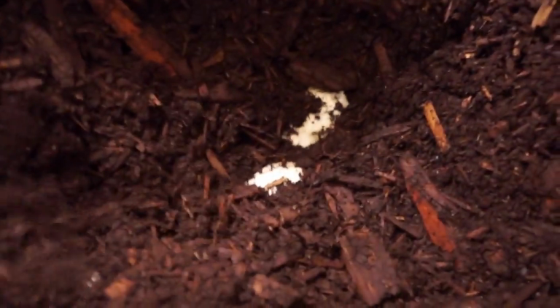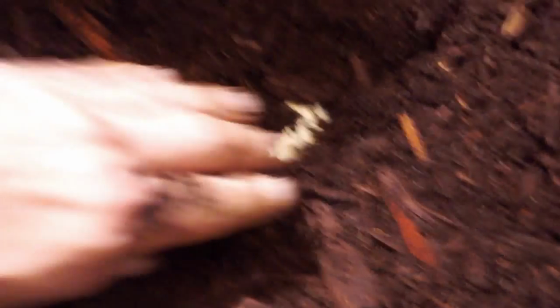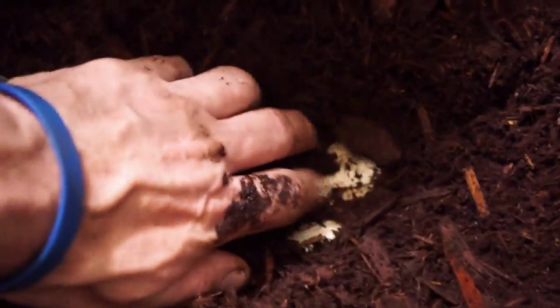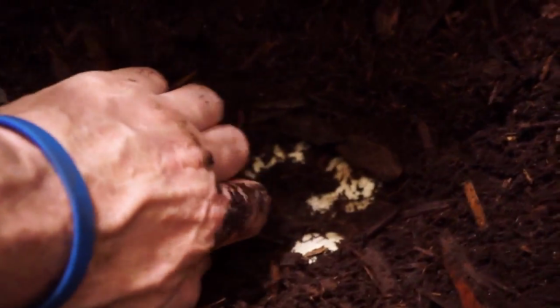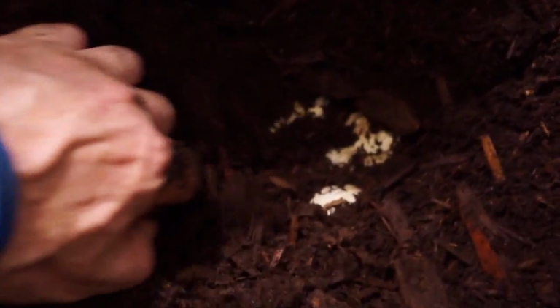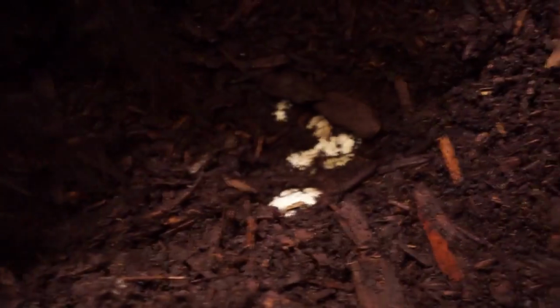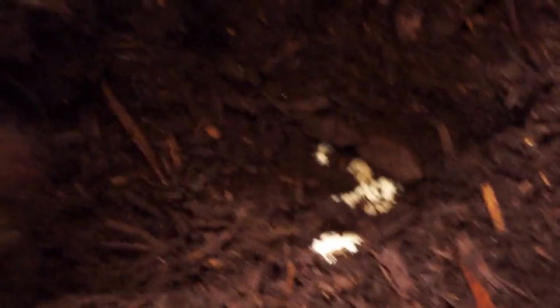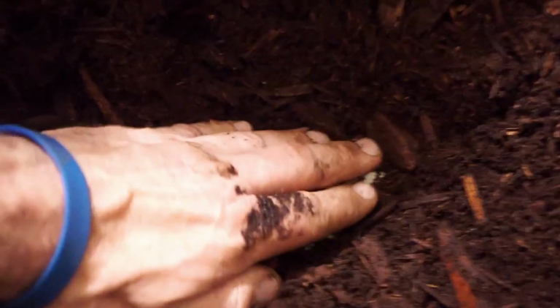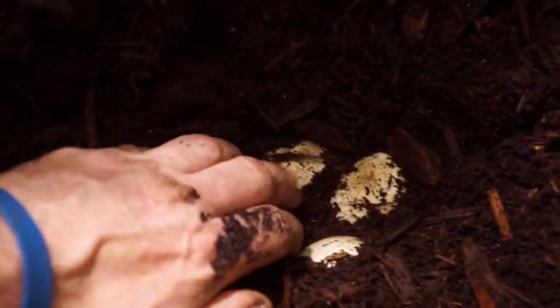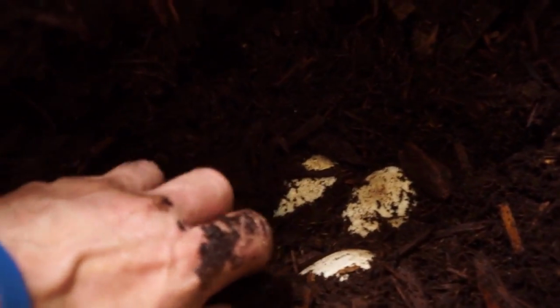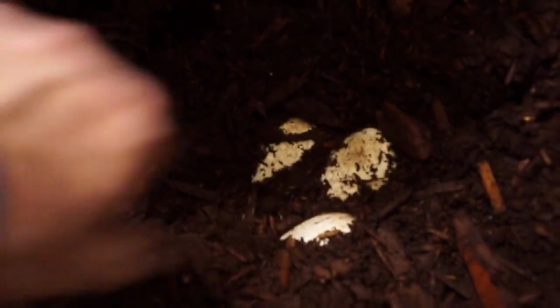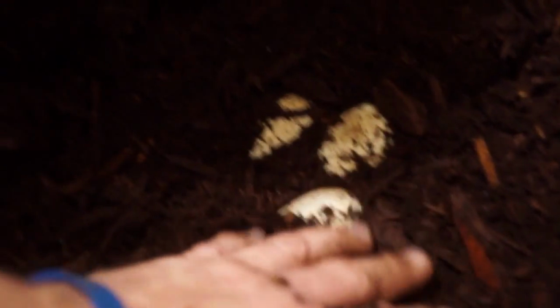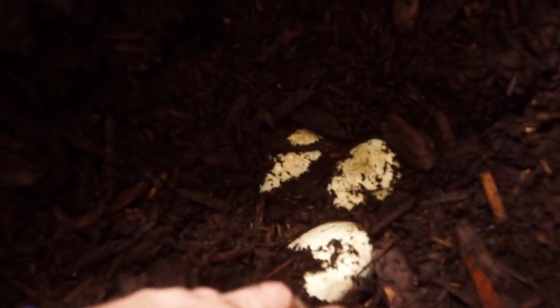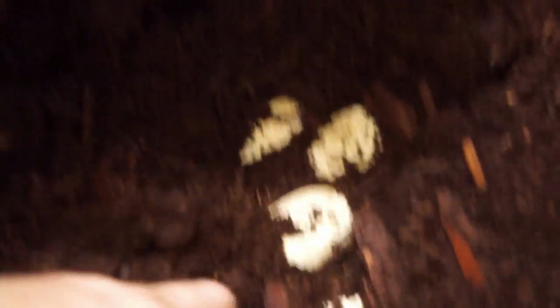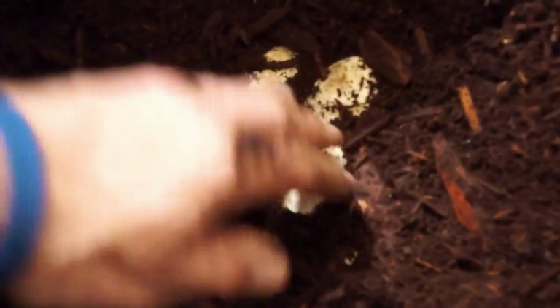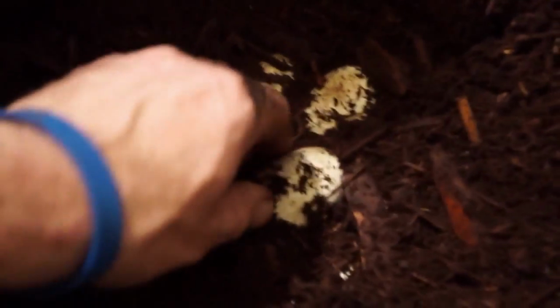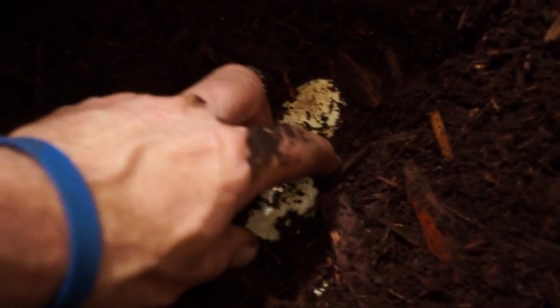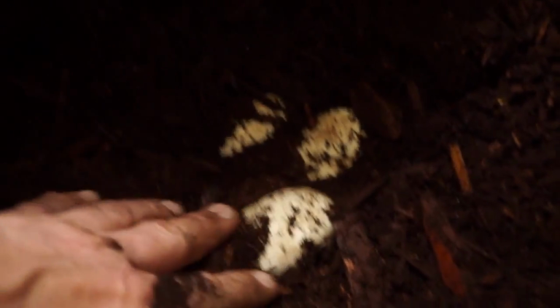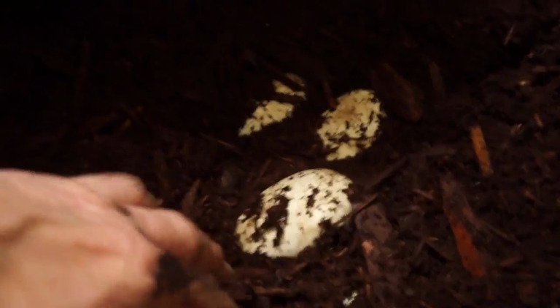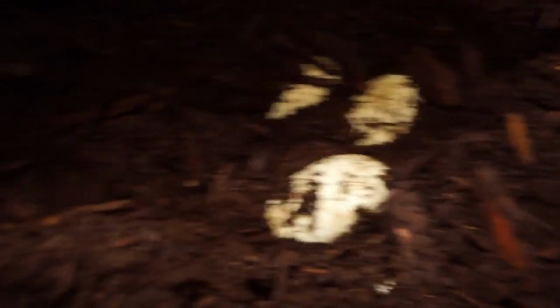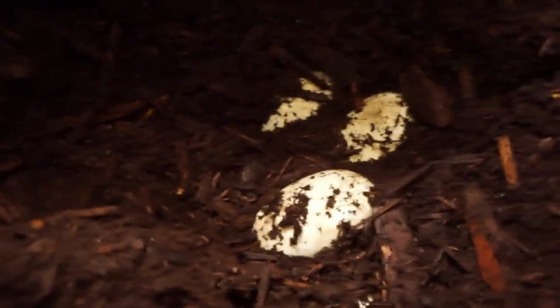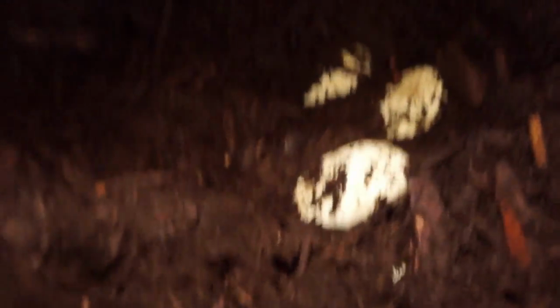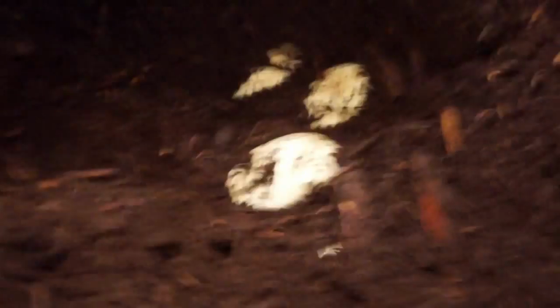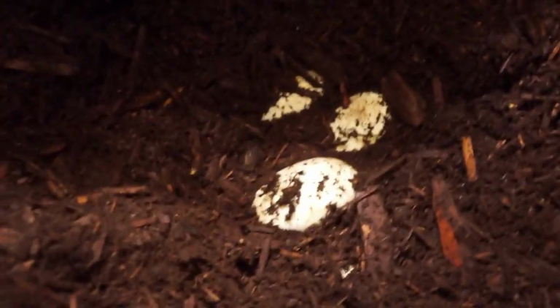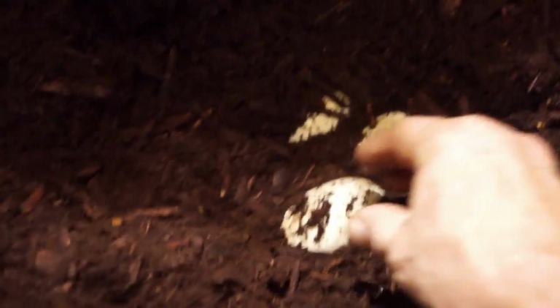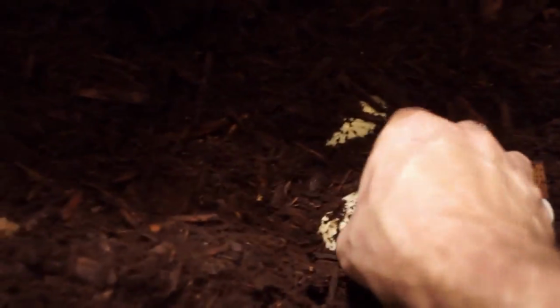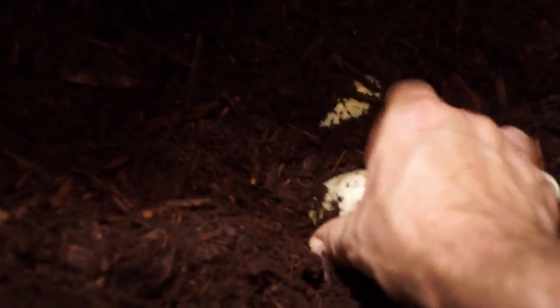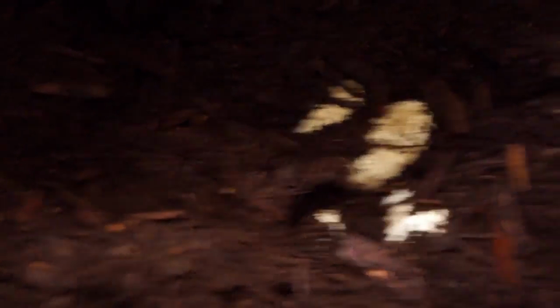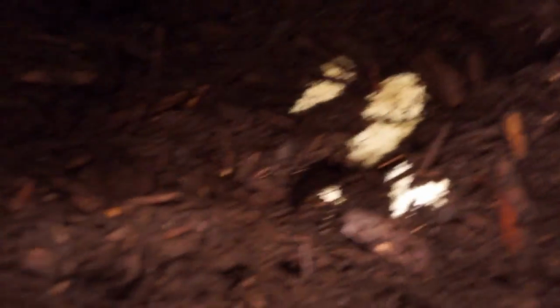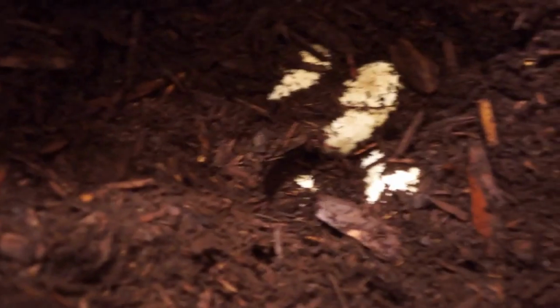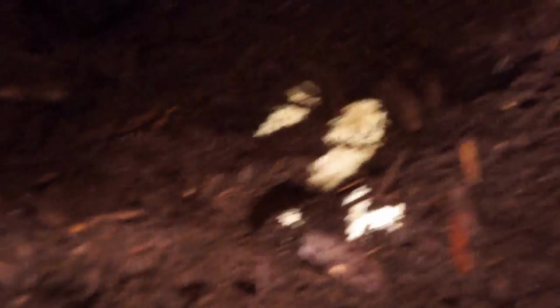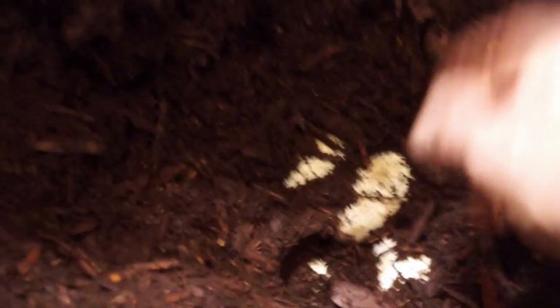For nesting, obviously when you're breeding Indonesian monitors — and that could be peach throats, blue tails, whatever — they have to have their specific areas, which is their territory, which is safe.